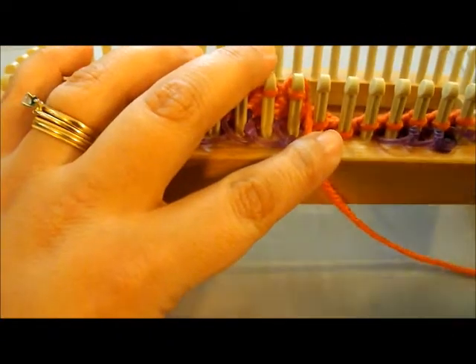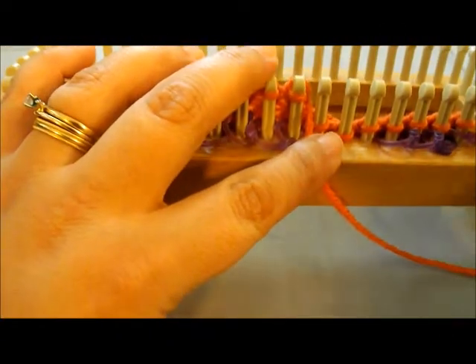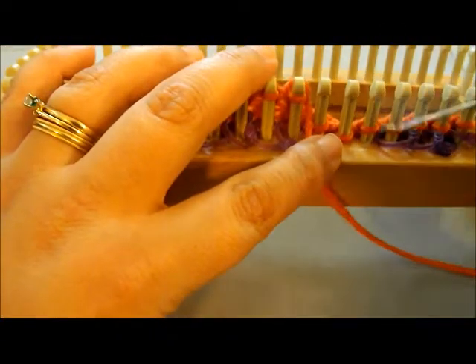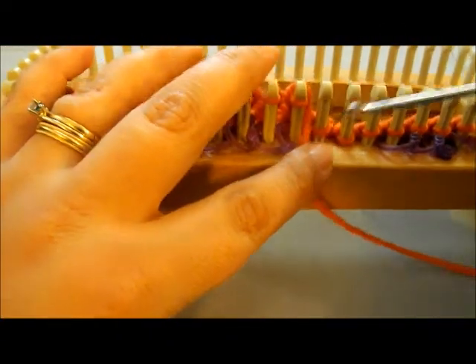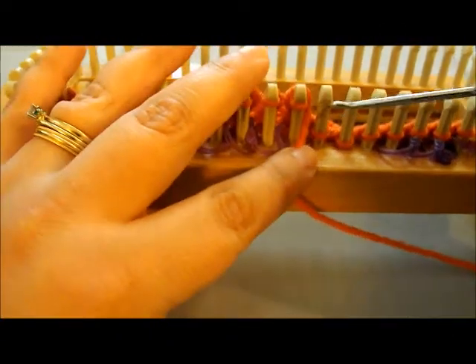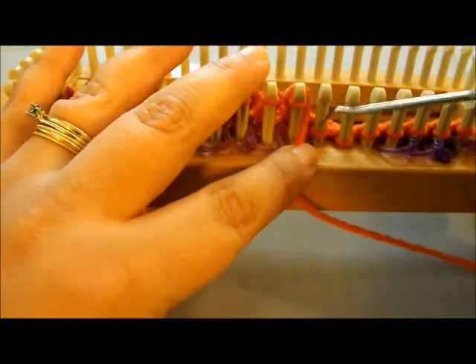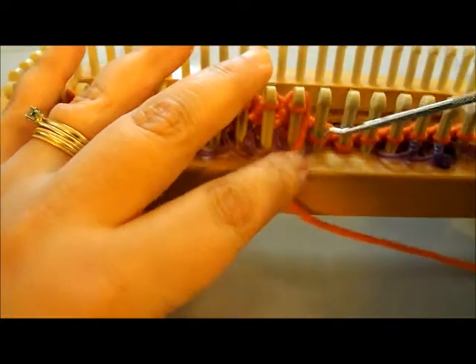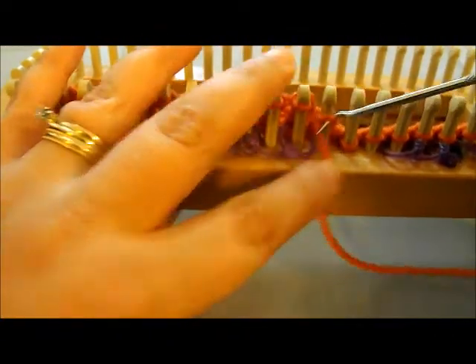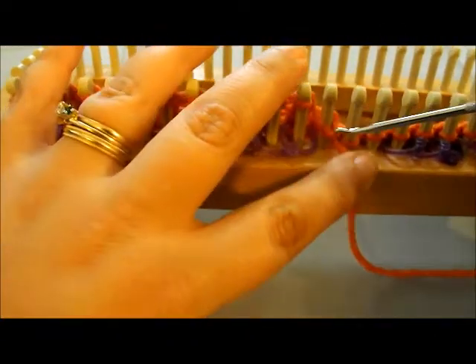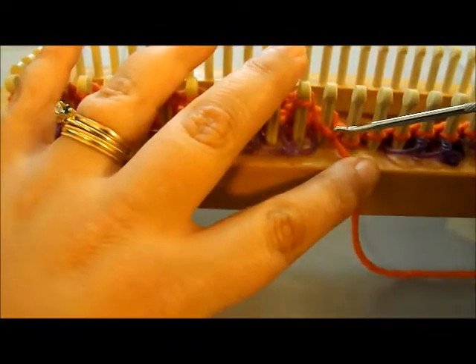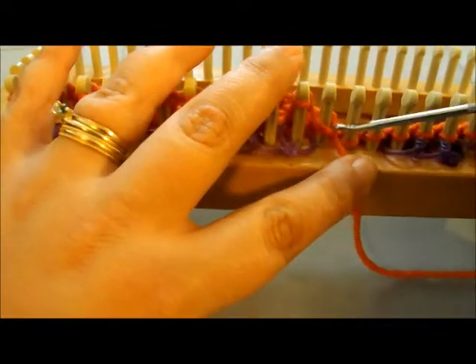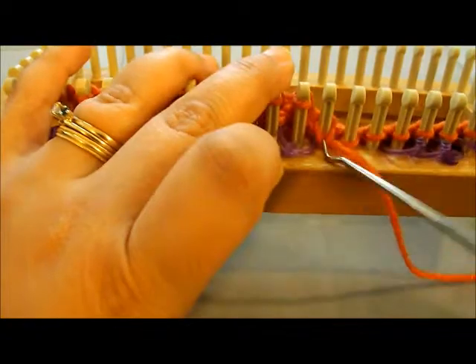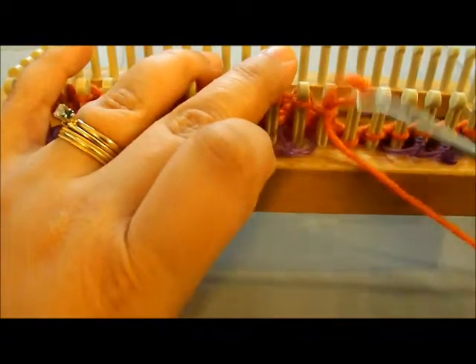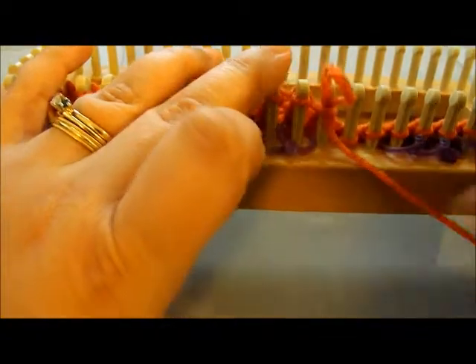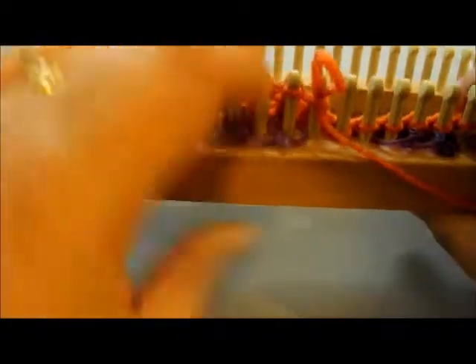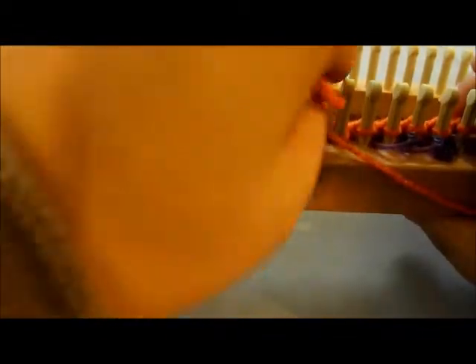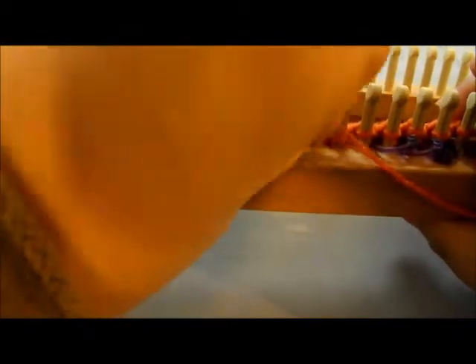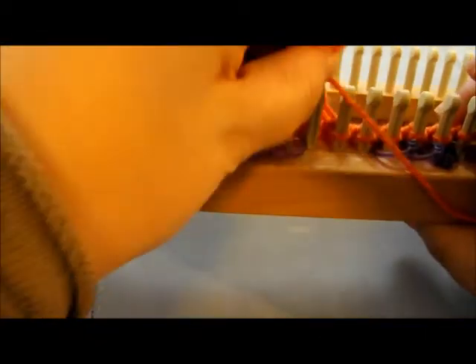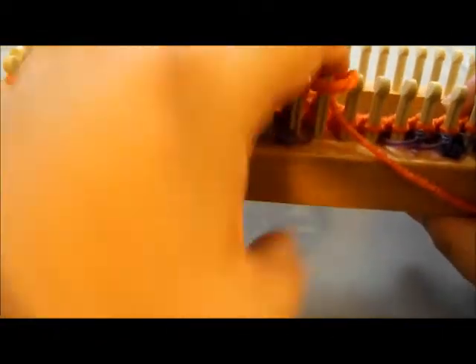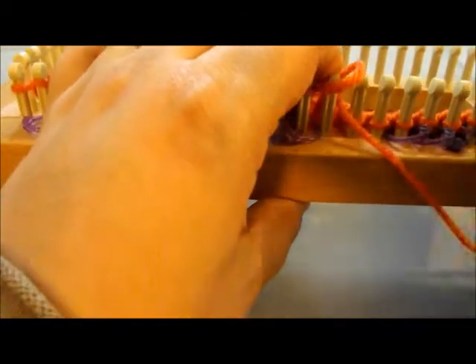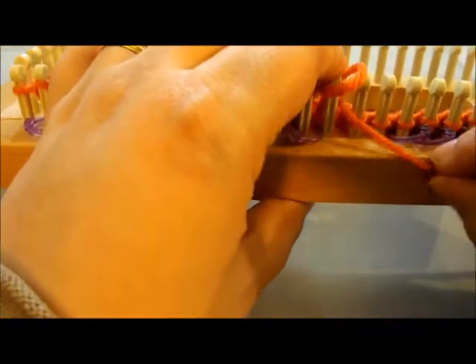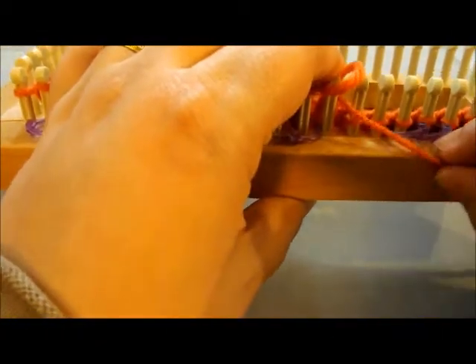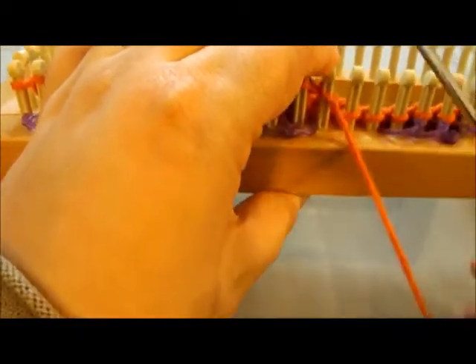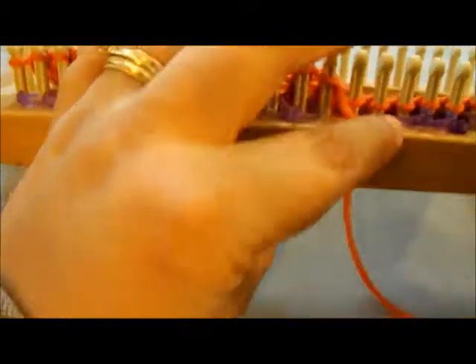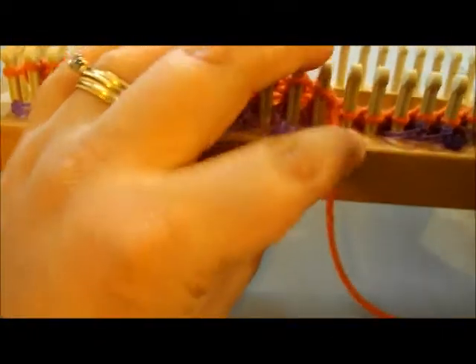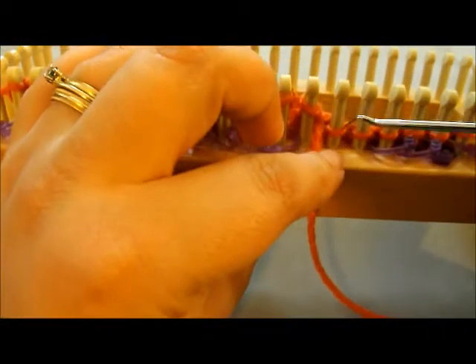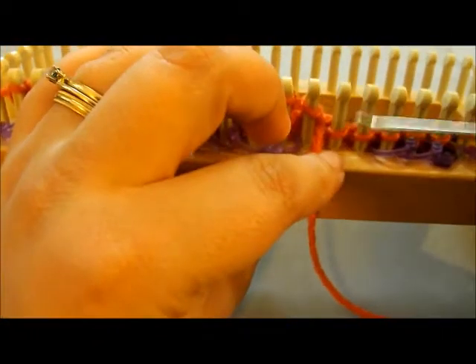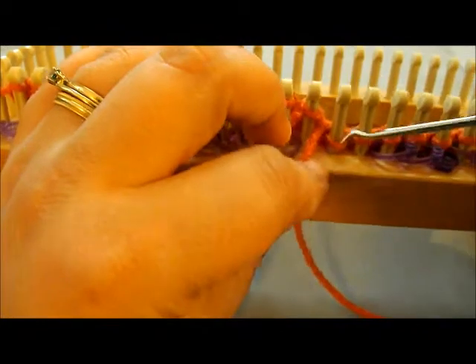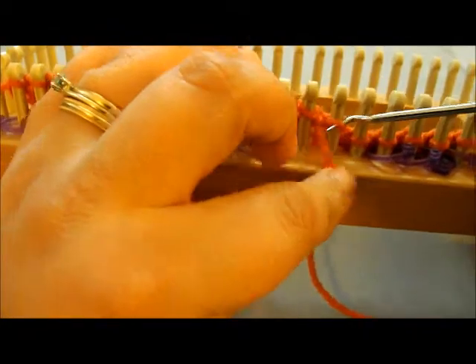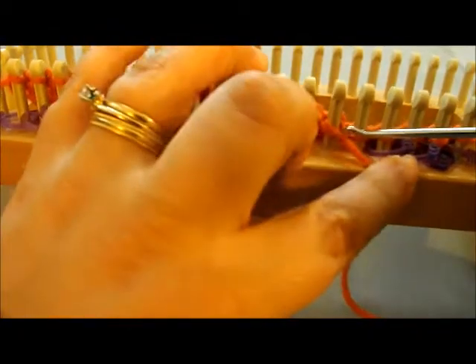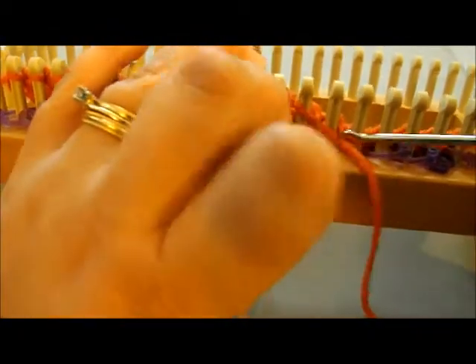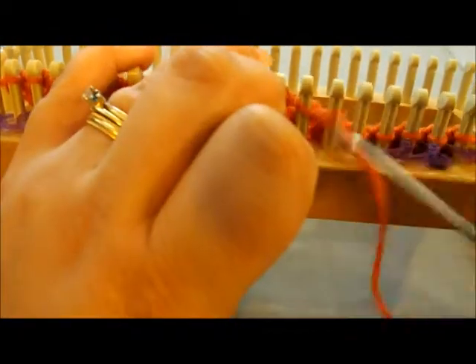A lot of times it's best to do a sample if you can — just a little swatch to show you how many pegs you want to do knit, how many you want to do purl, and to show you how many rows down you may have to do.